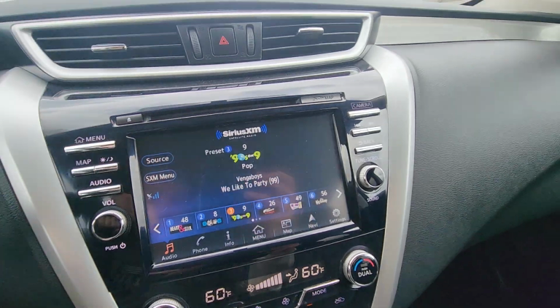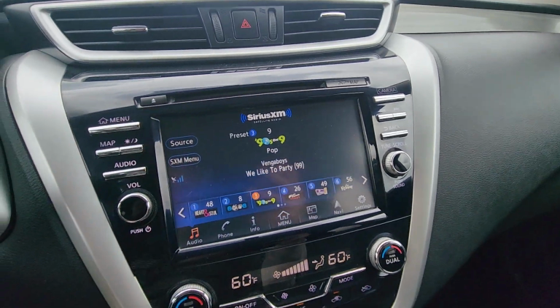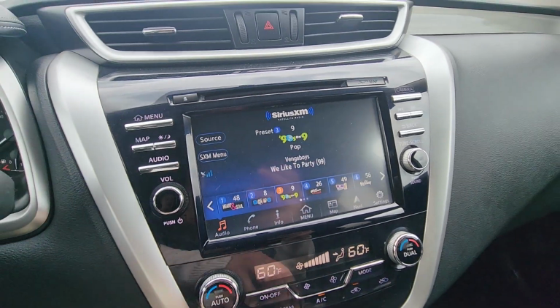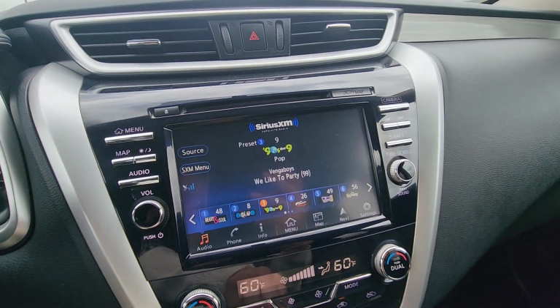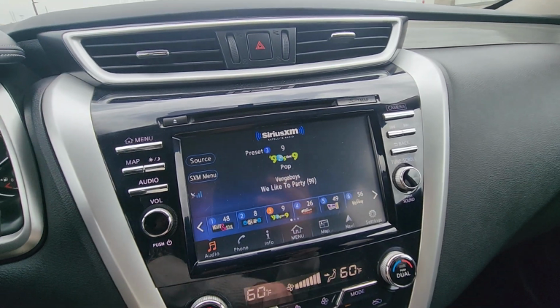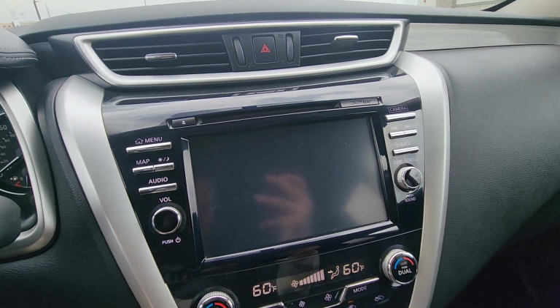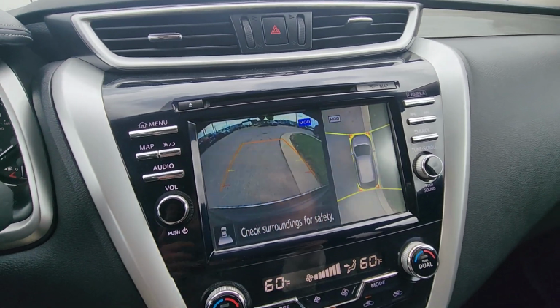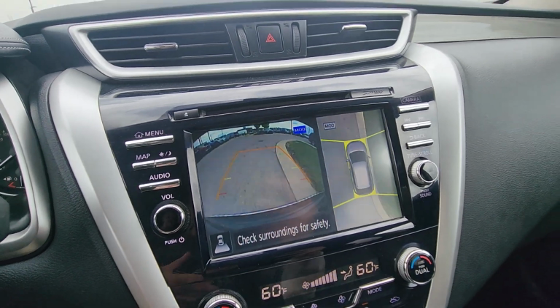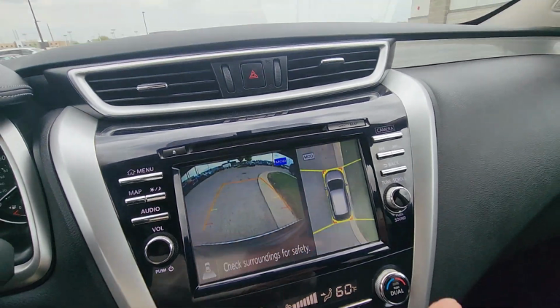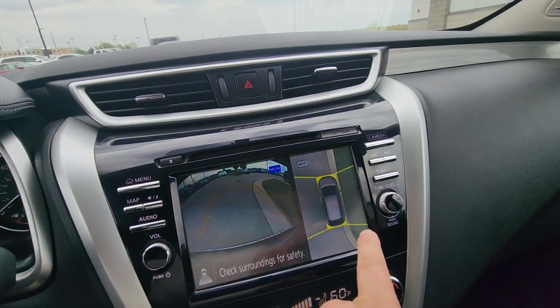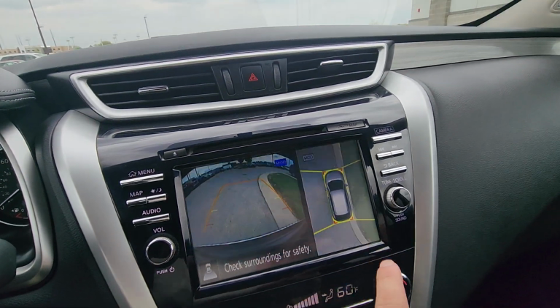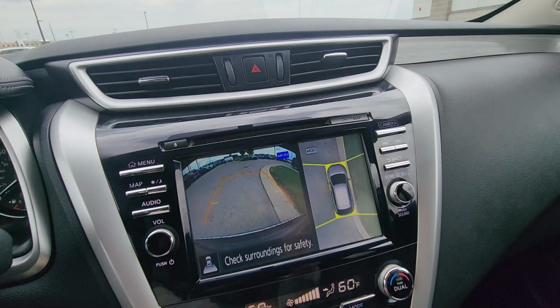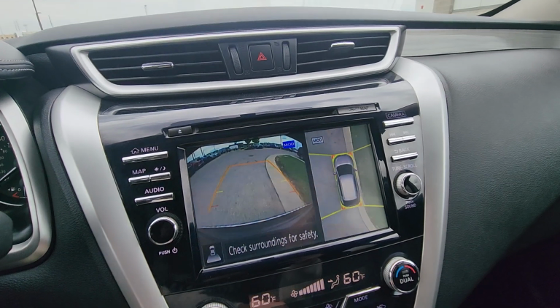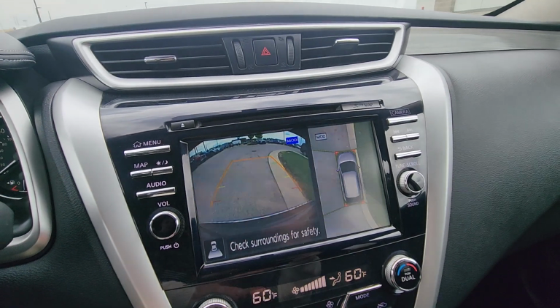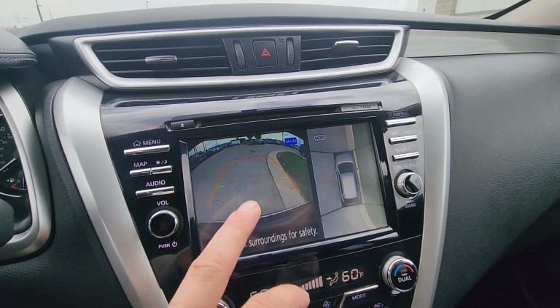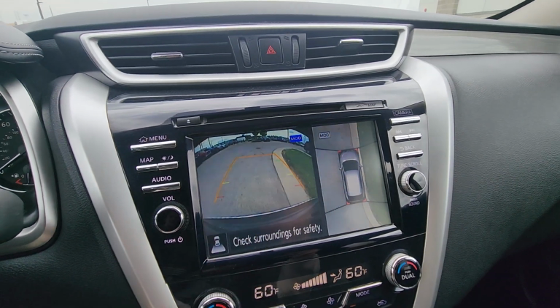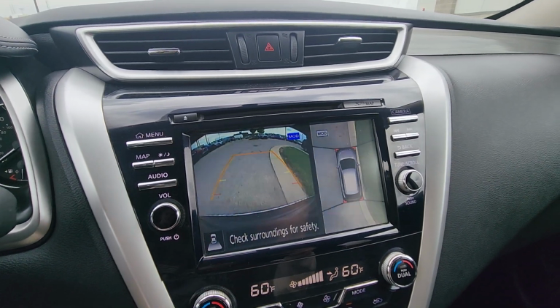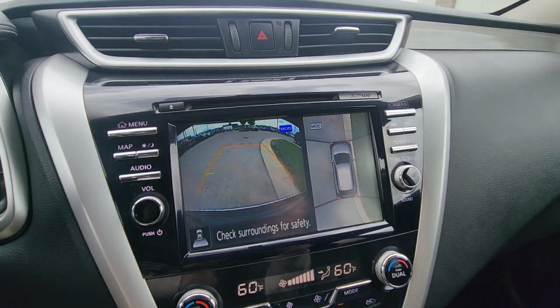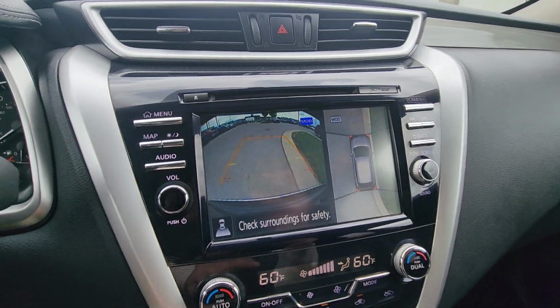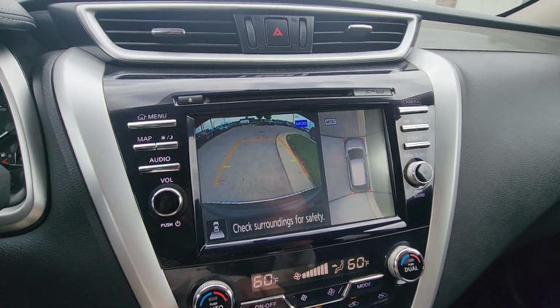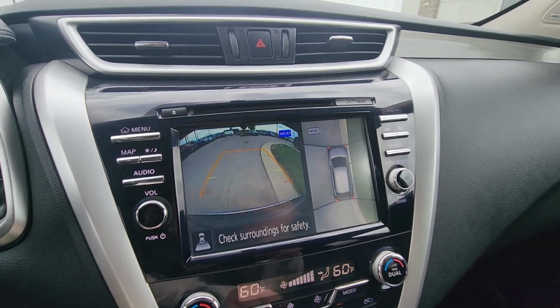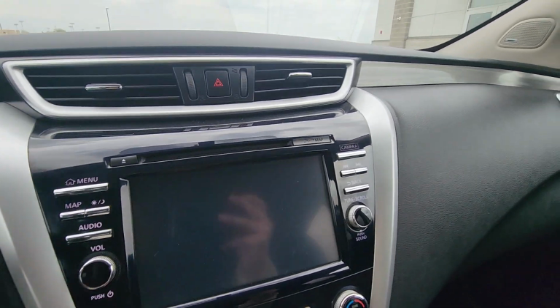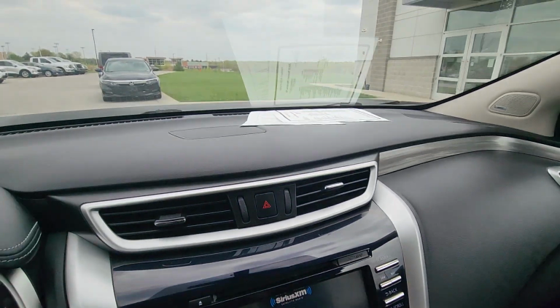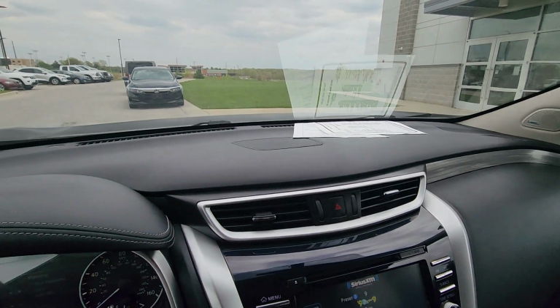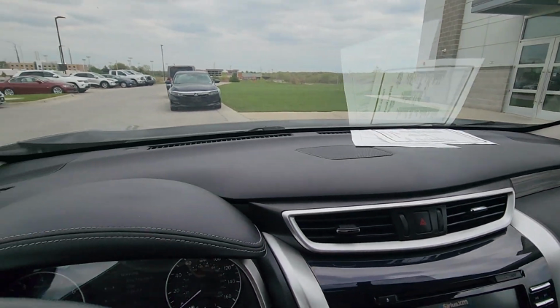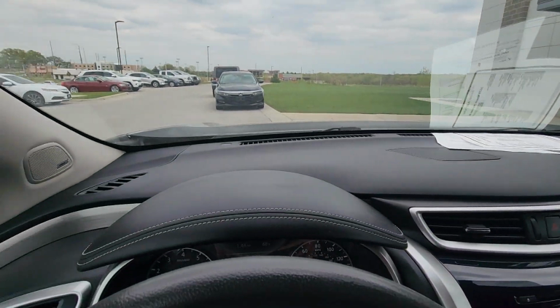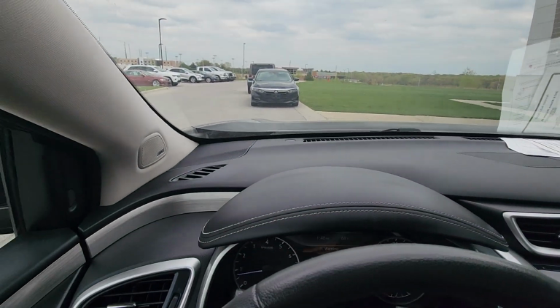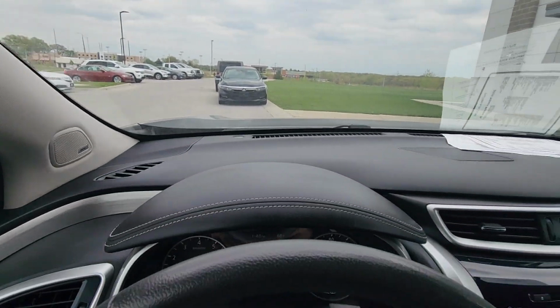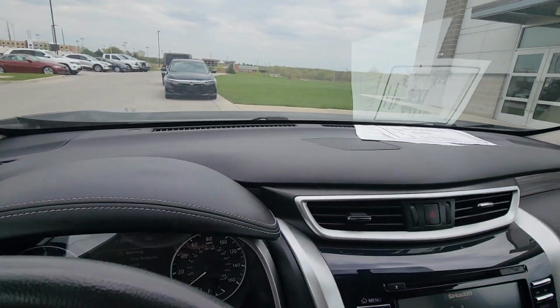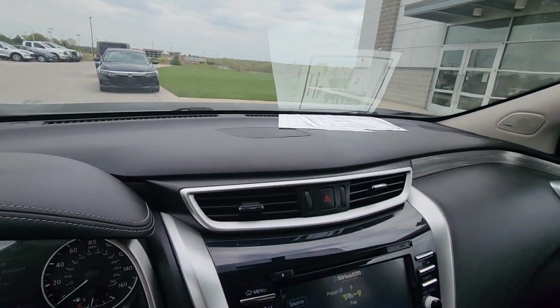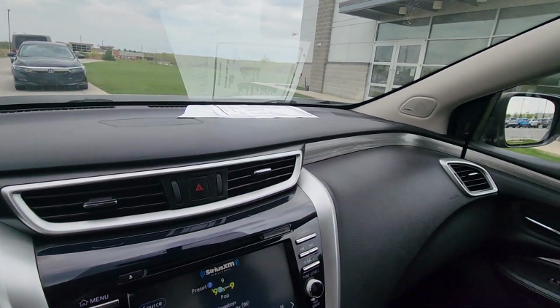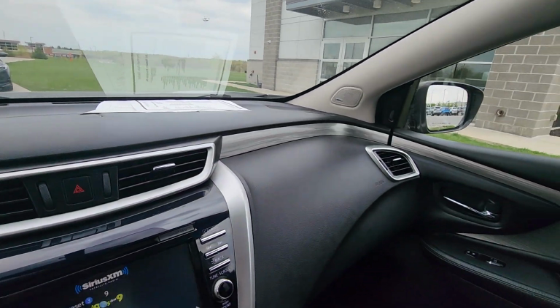You got your SiriusXM music here. If you go into reverse and you're backing up, you got your bird's-eye view there, which I love, and then you got your rear view camera — very clear display. And just like the outside, just like the backseat, not a scratch.